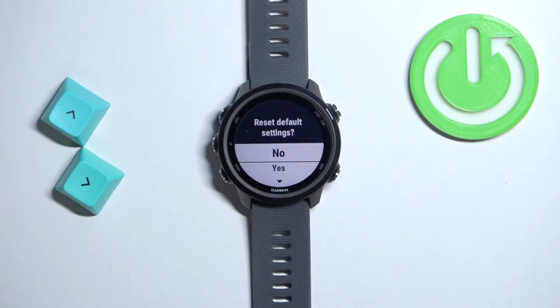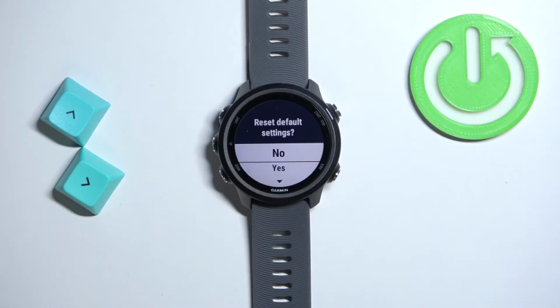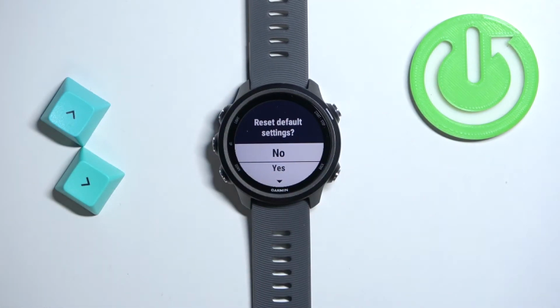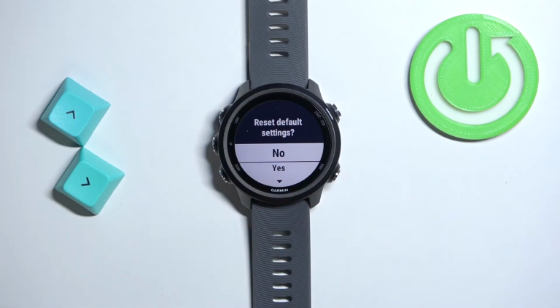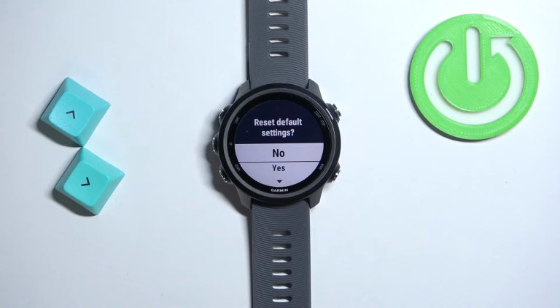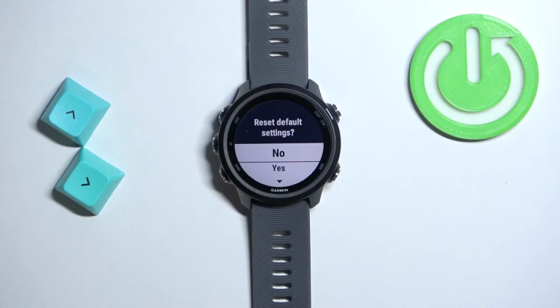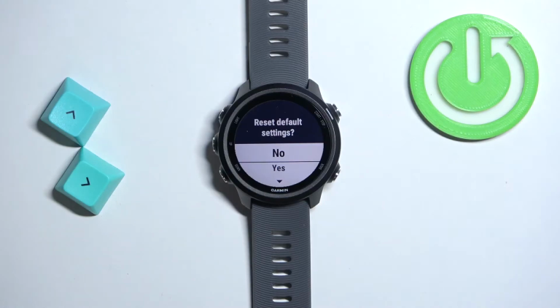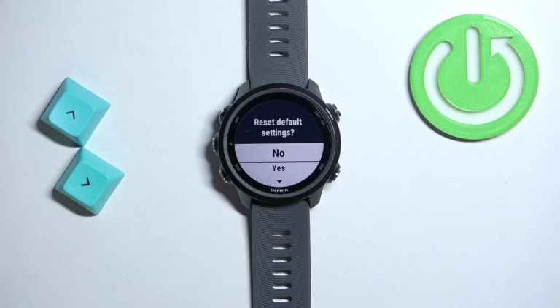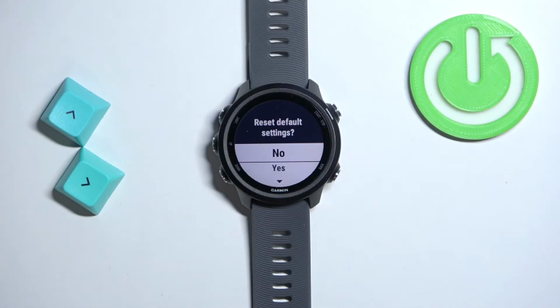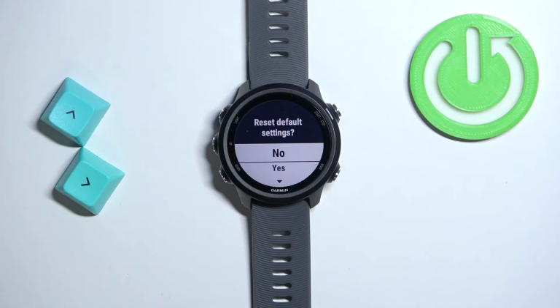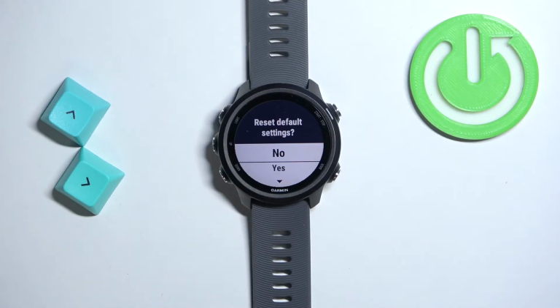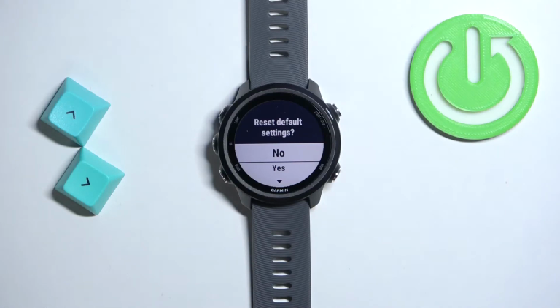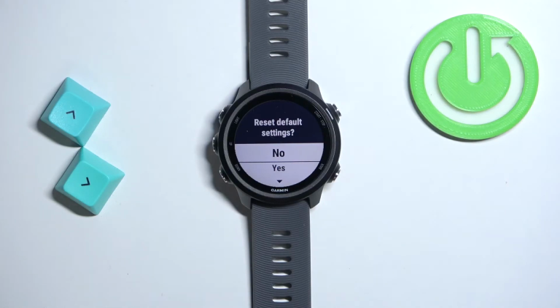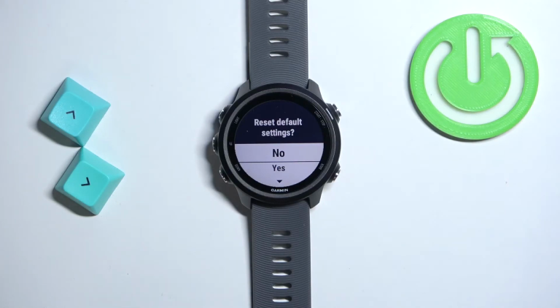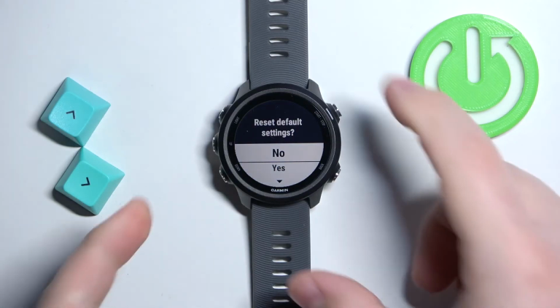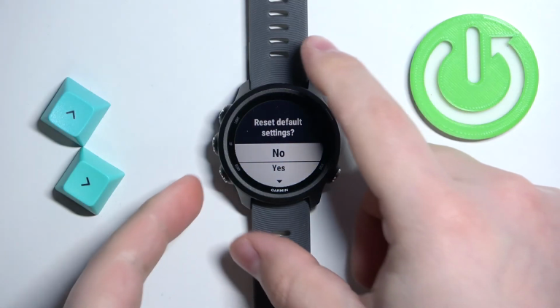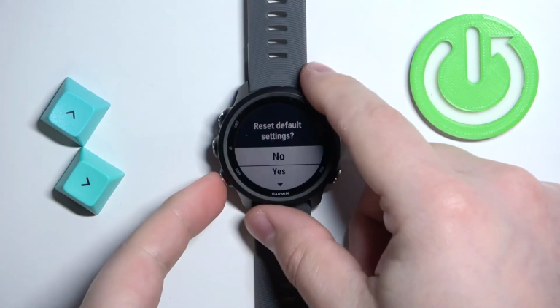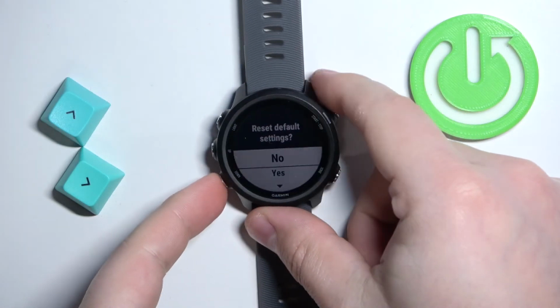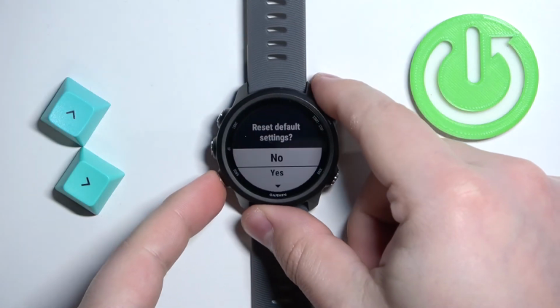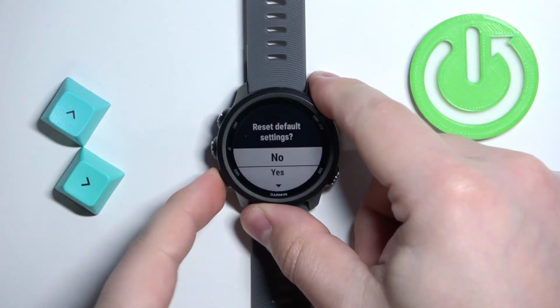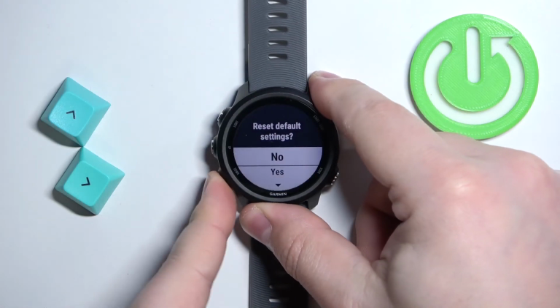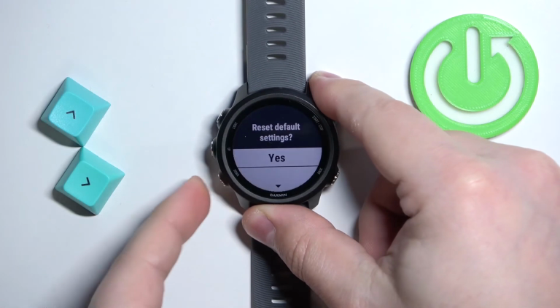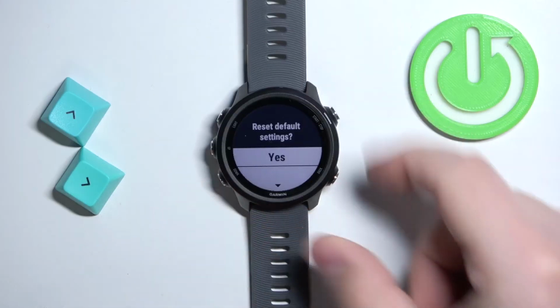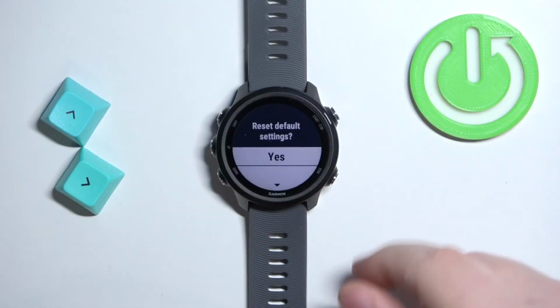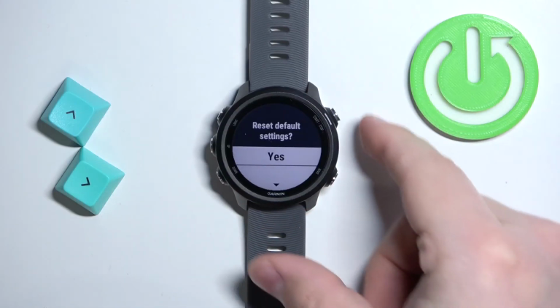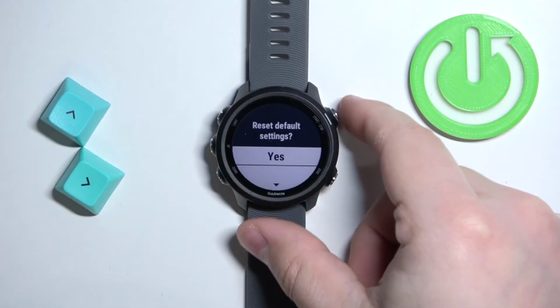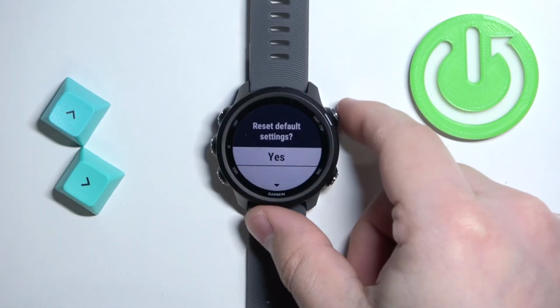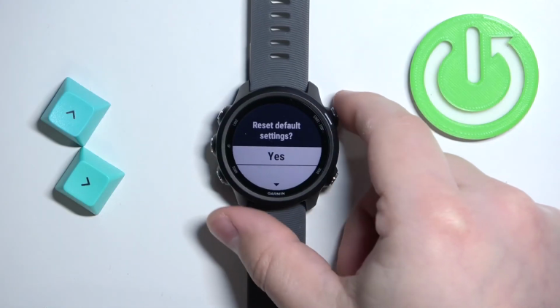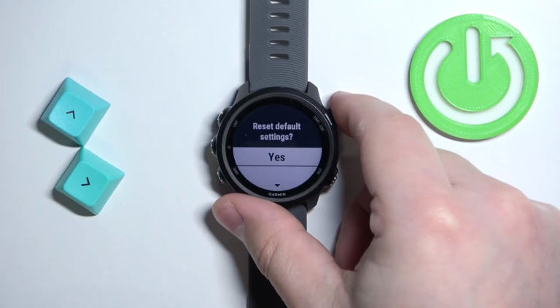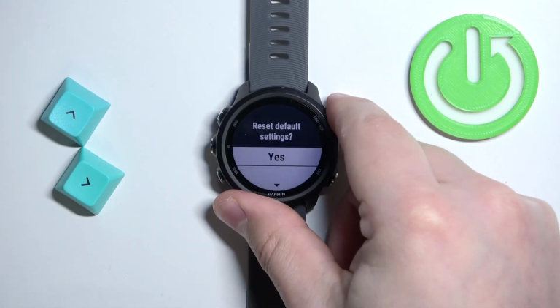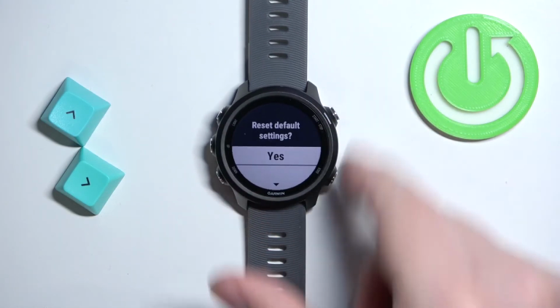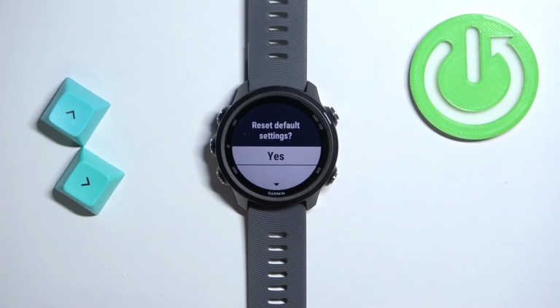As you can see, we're being asked if you want to reset the default settings. Scroll down to Yes and then press the start/stop button to confirm.